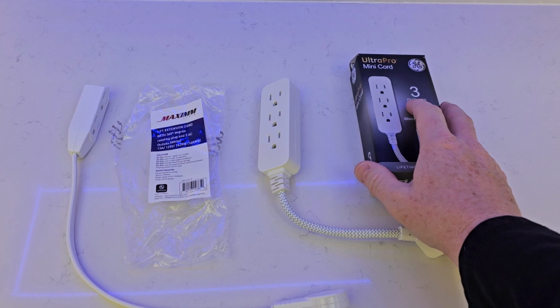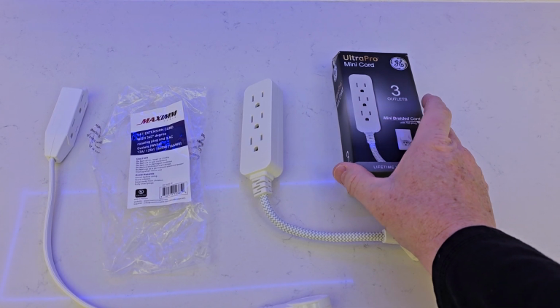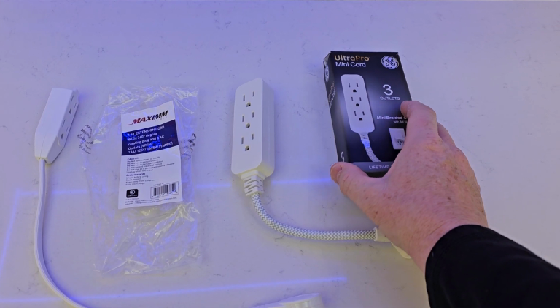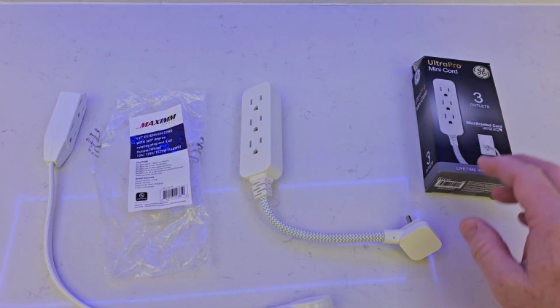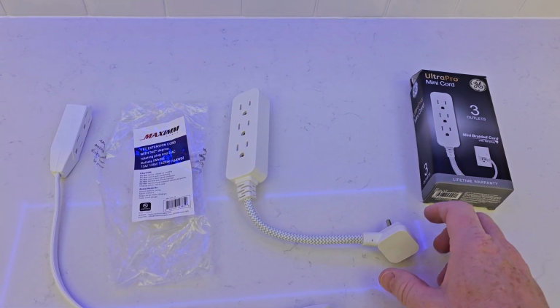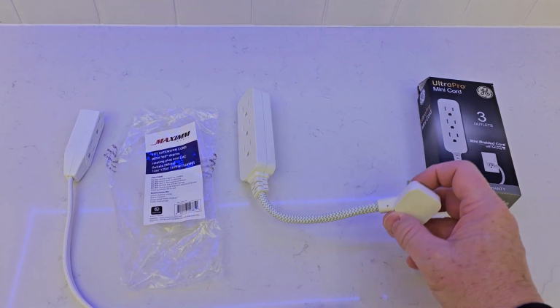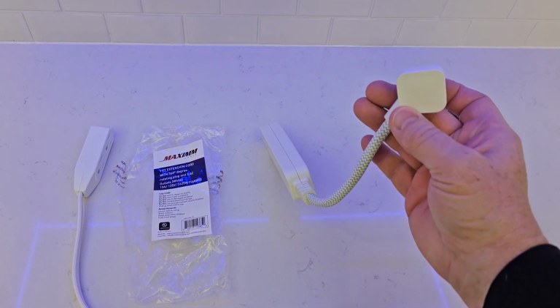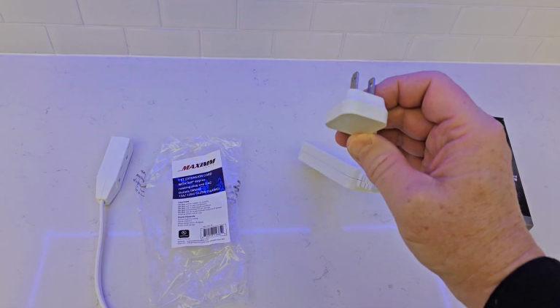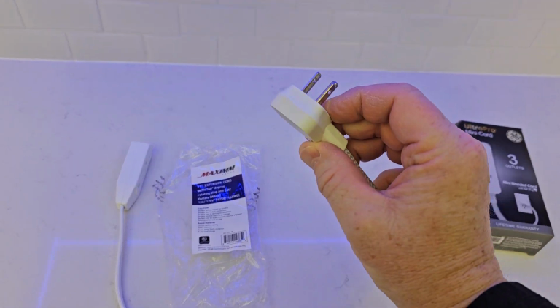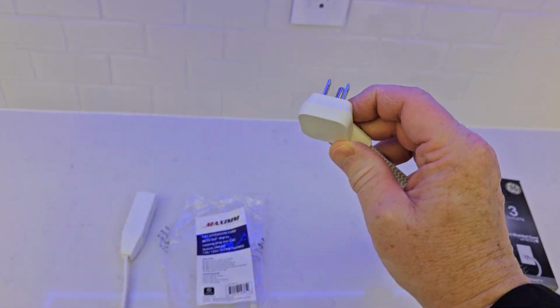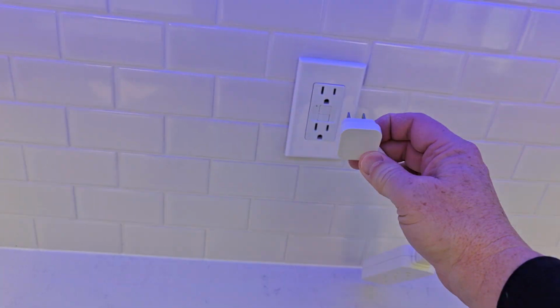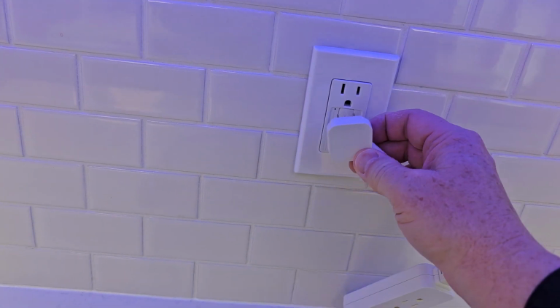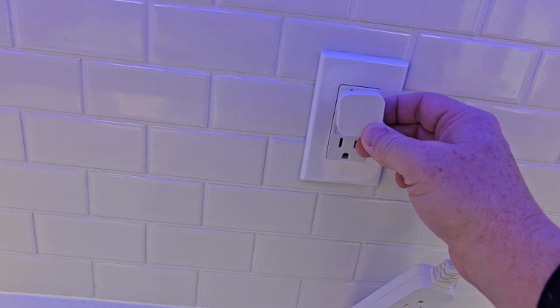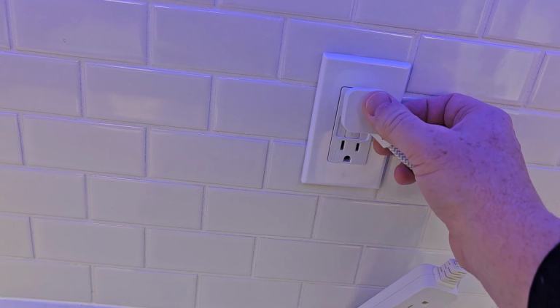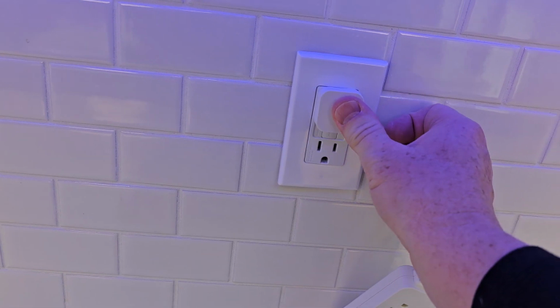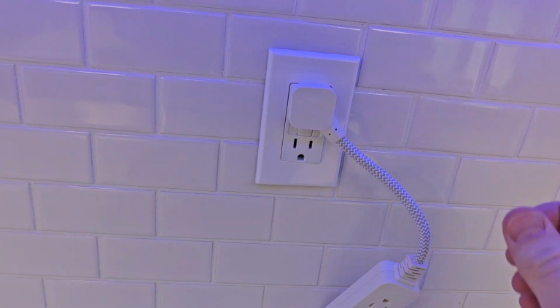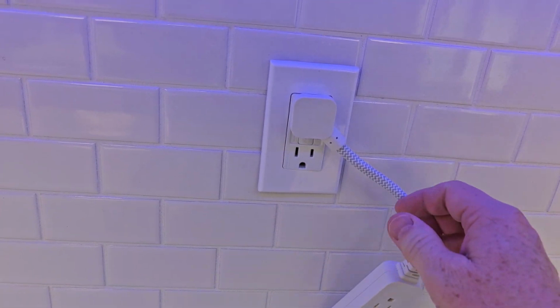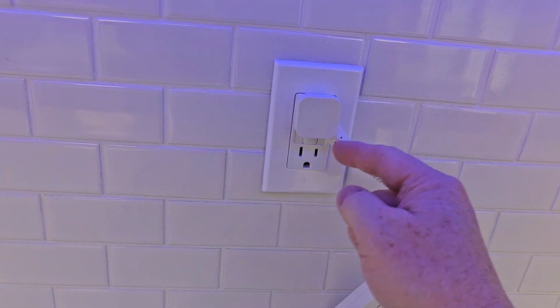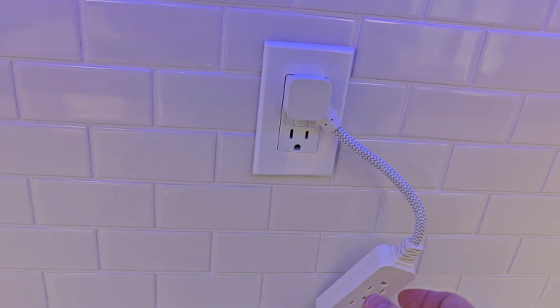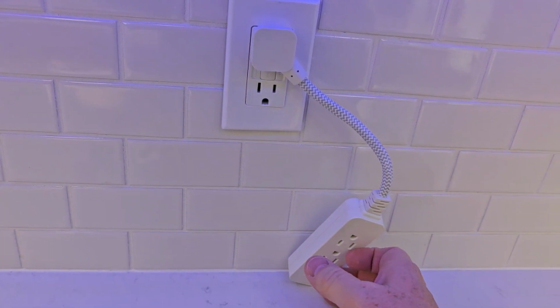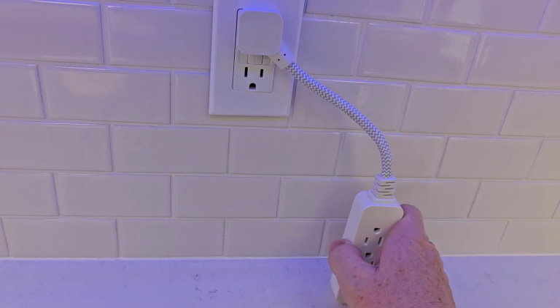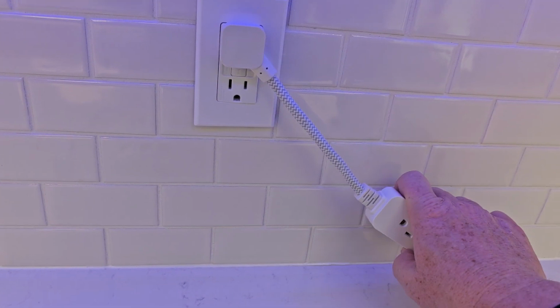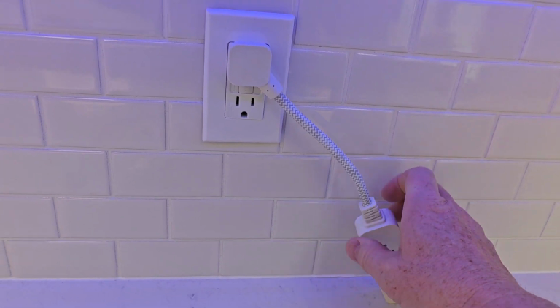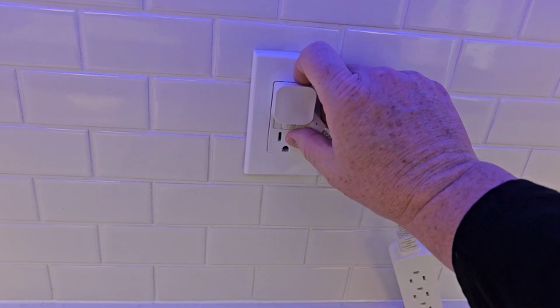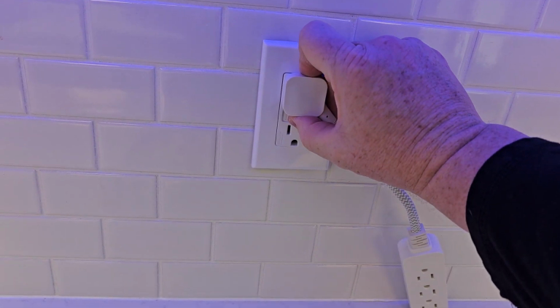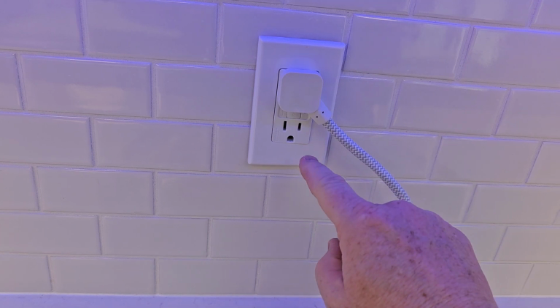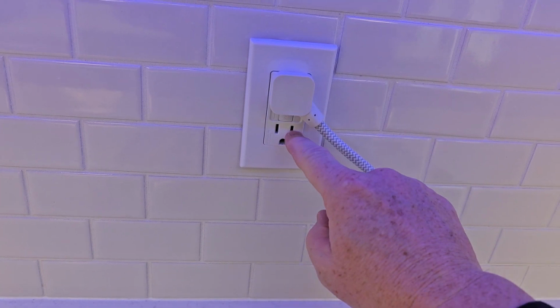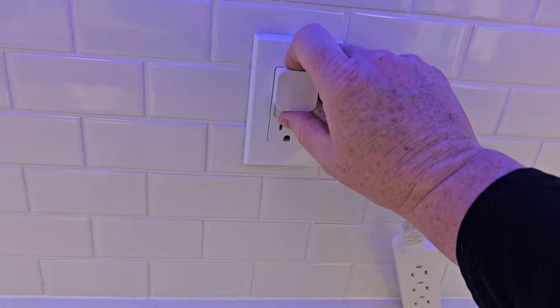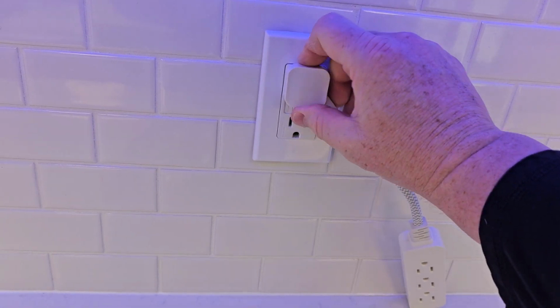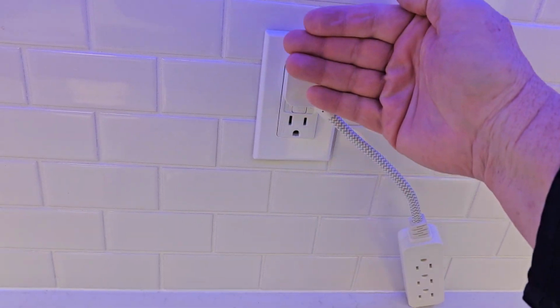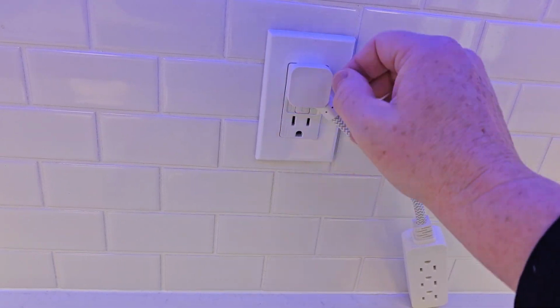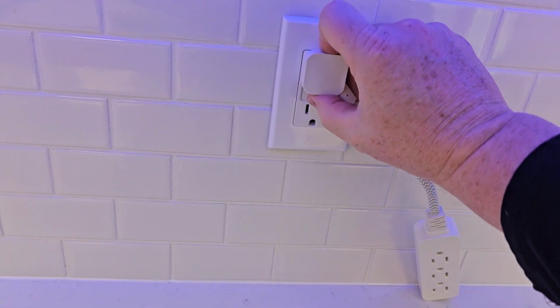Here I've got the GE Mini Cord. It's got a fixed 90-degree angle, so when I plug it in, it goes like that — it doesn't rotate or anything. This is how long the cord is. I like that I can still plug something in here and it sits kind of flush.